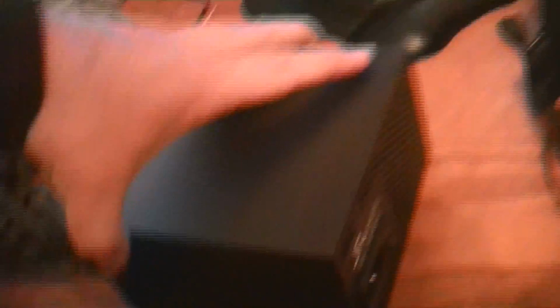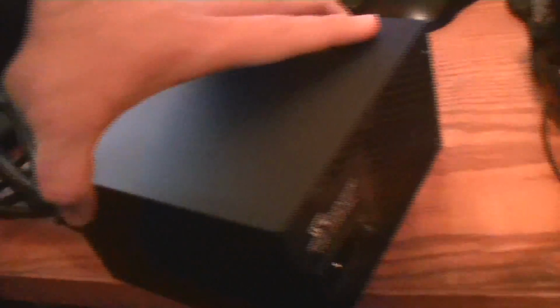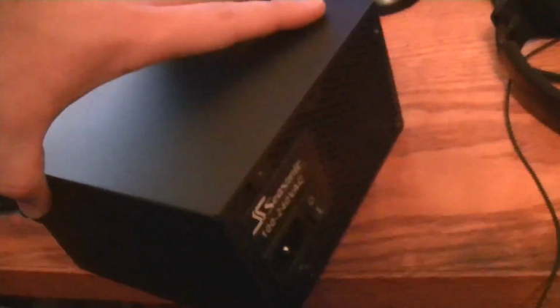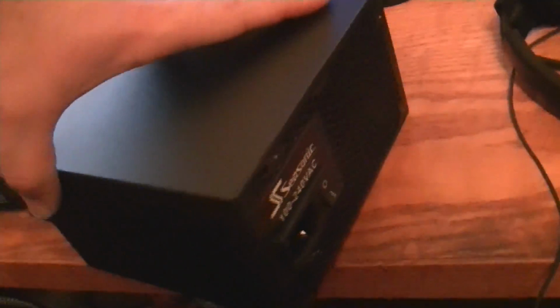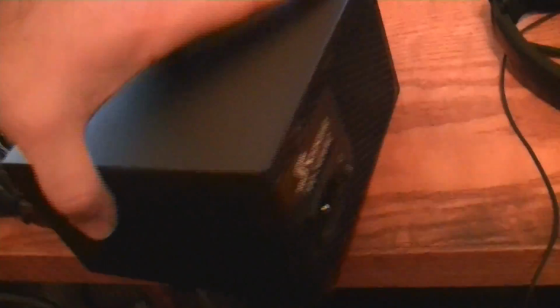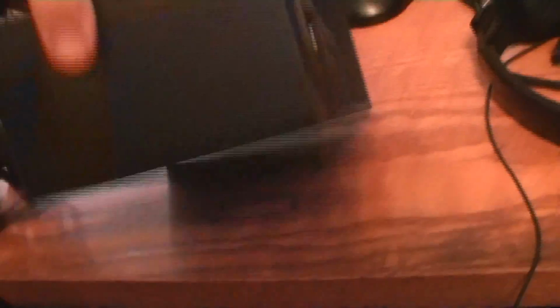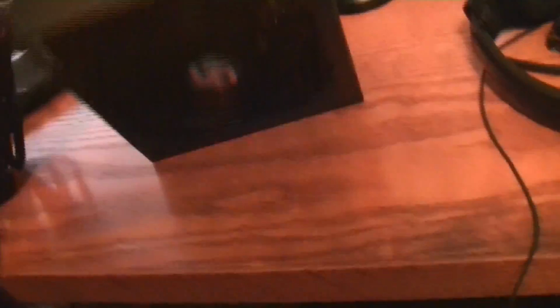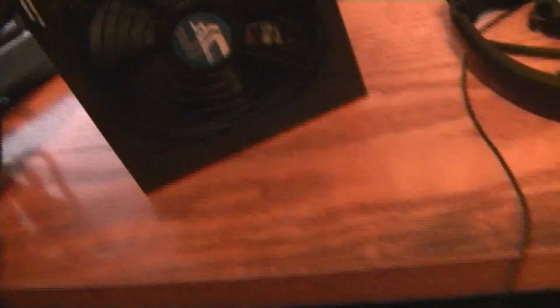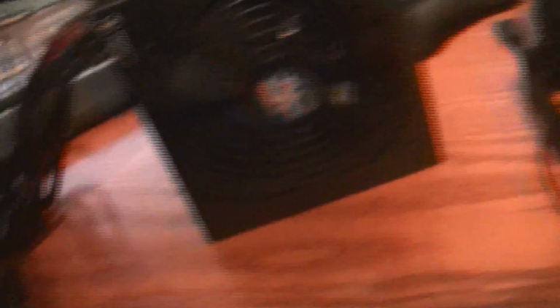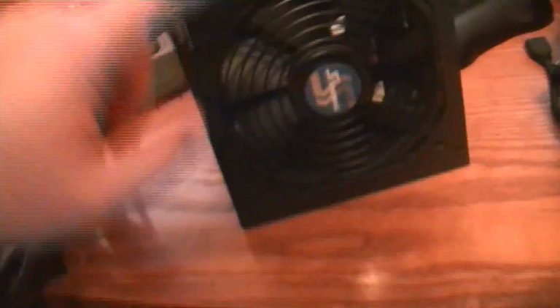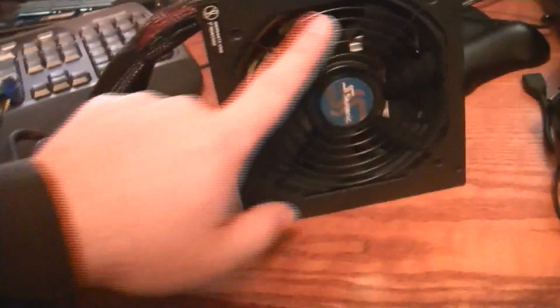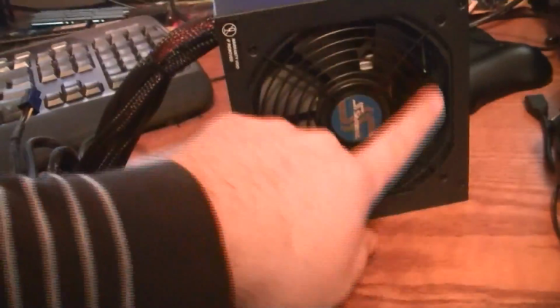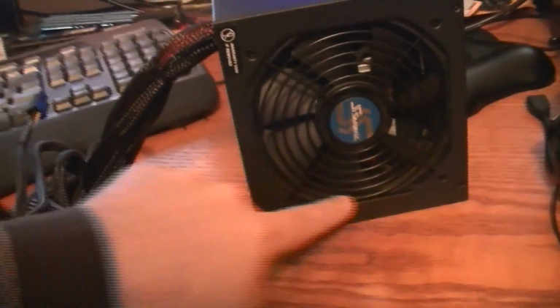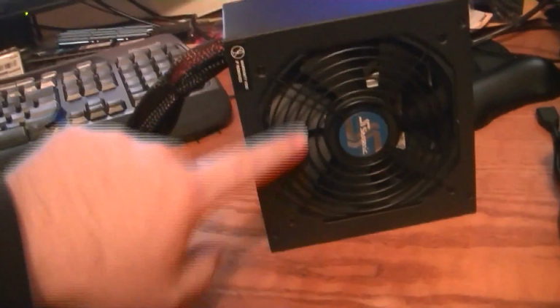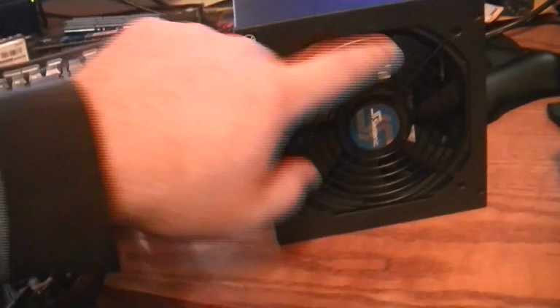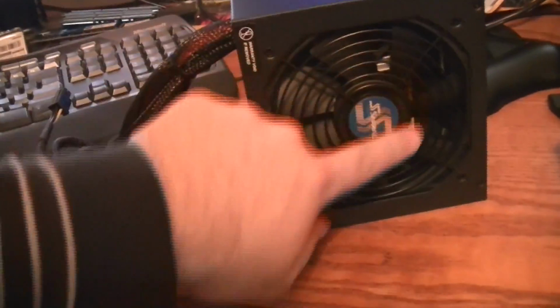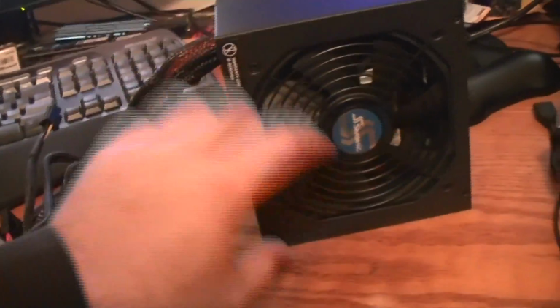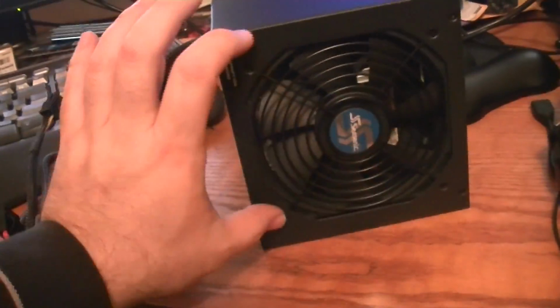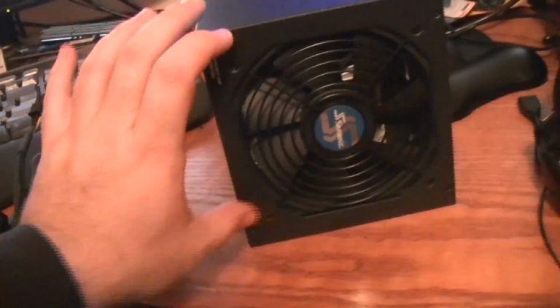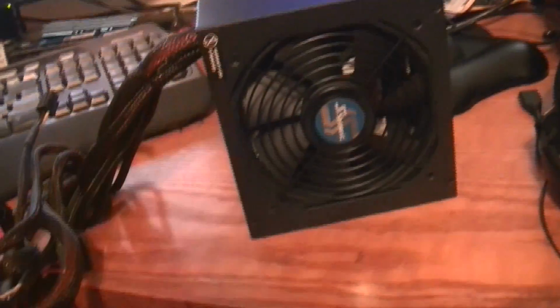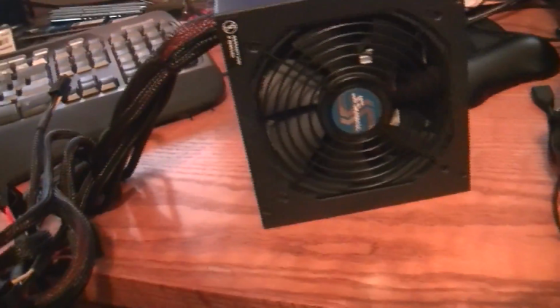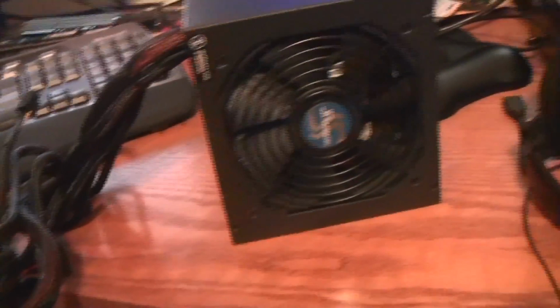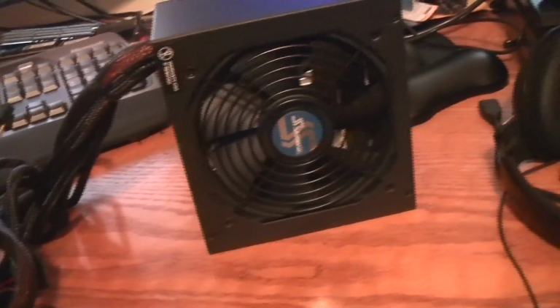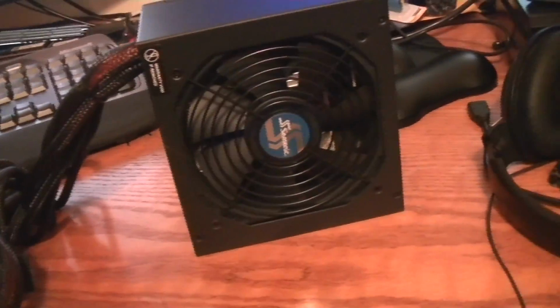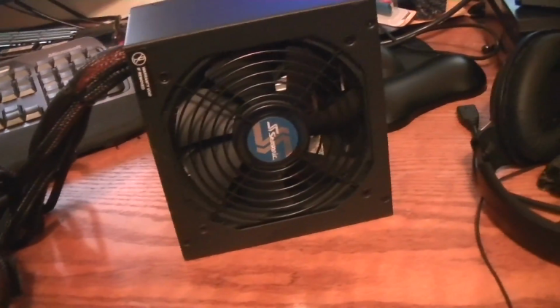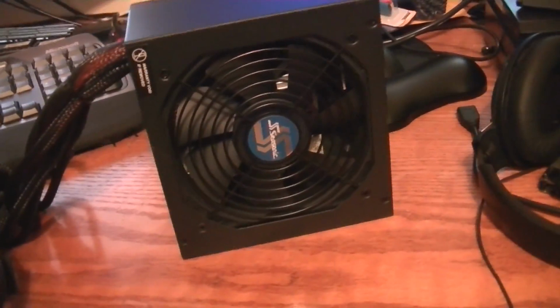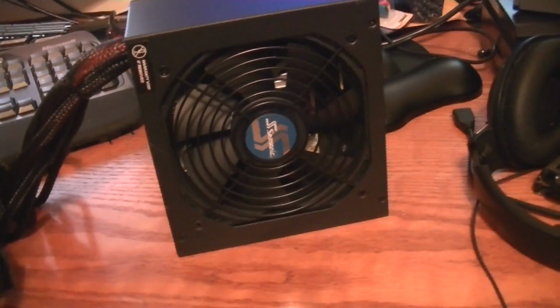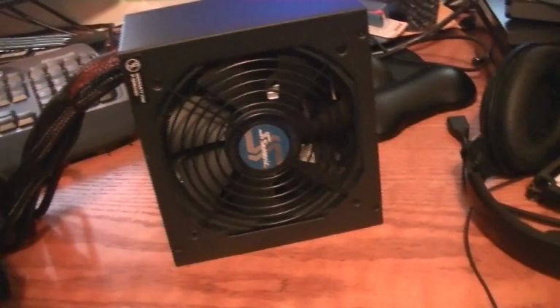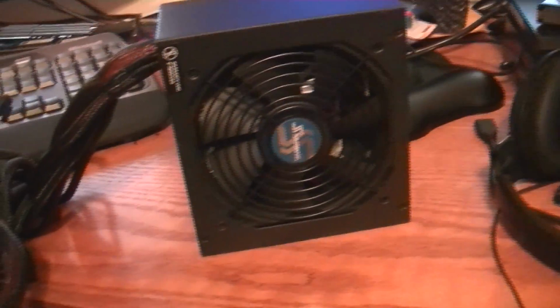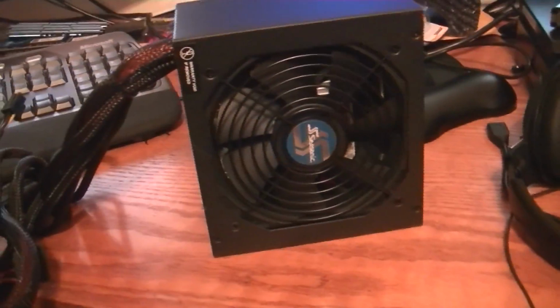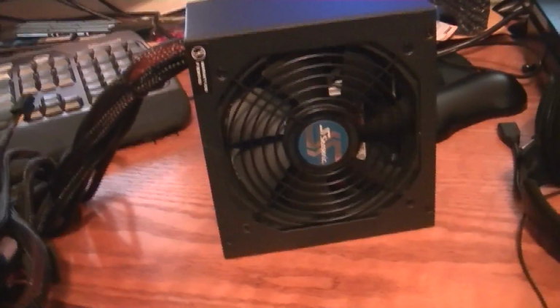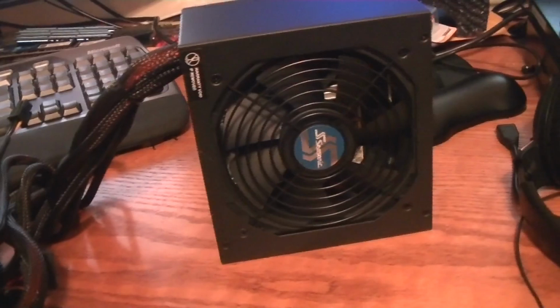So that's what you get. Got a nice big fan on here. Looks like a 120mm fan — that'll move some air and keep it nice and cool.